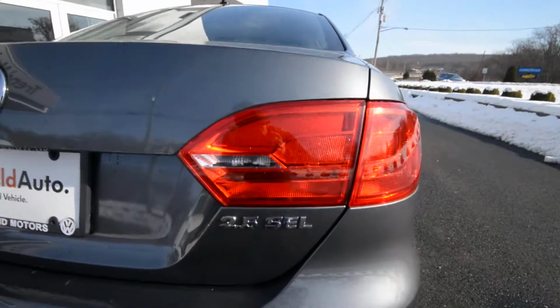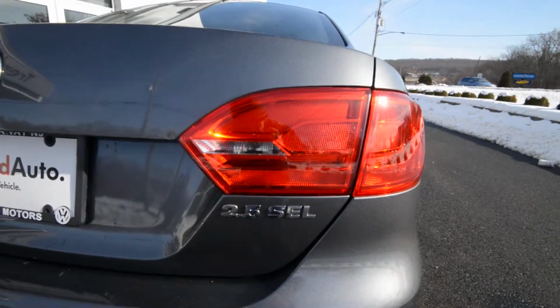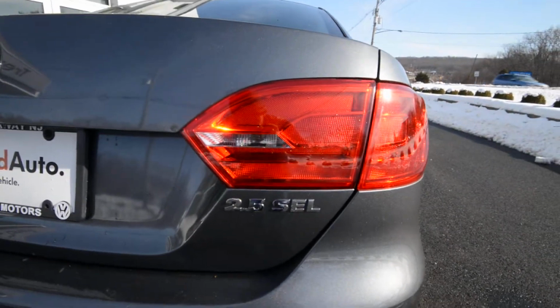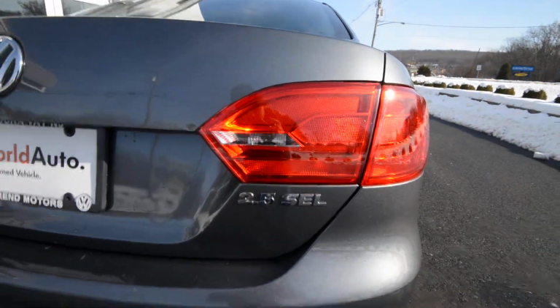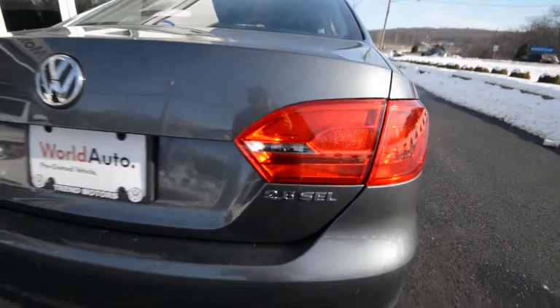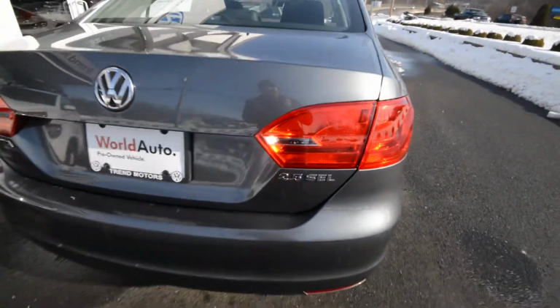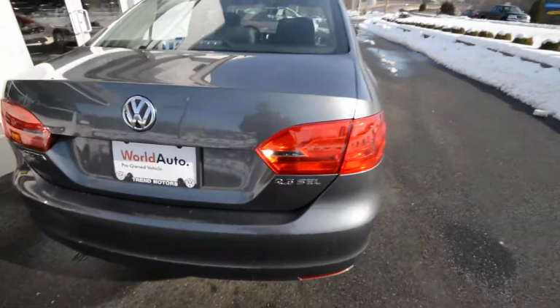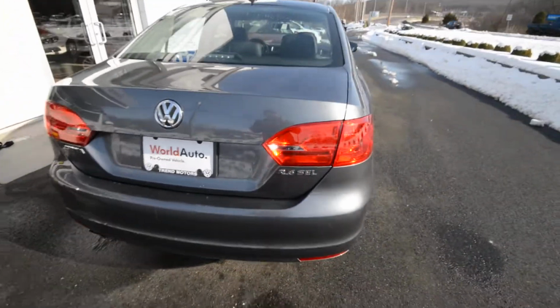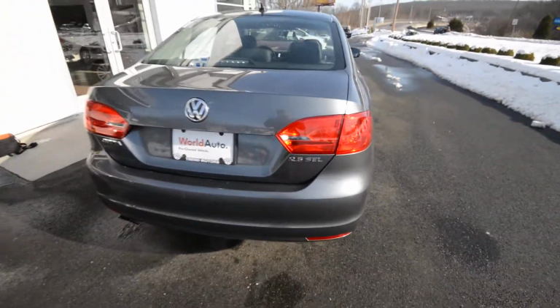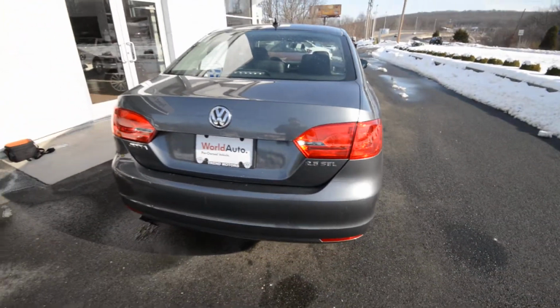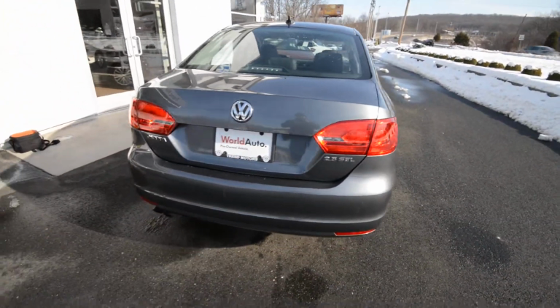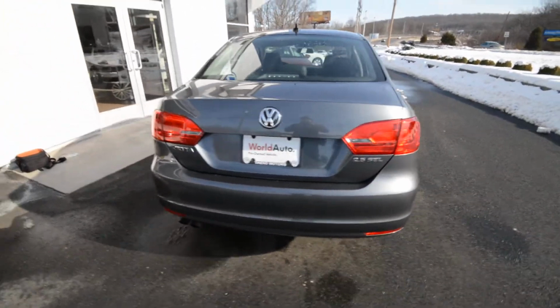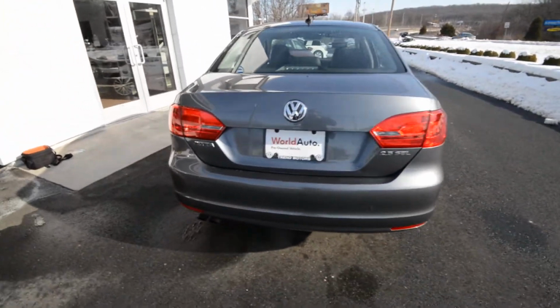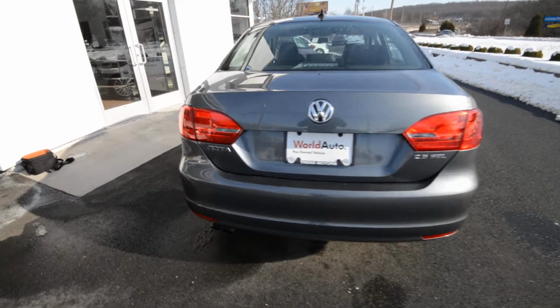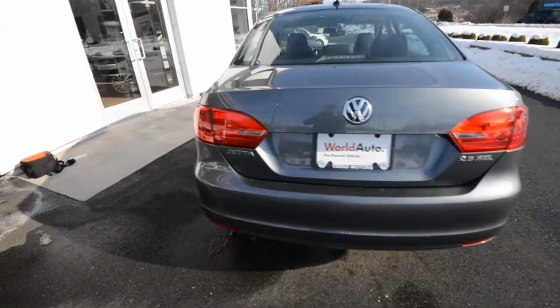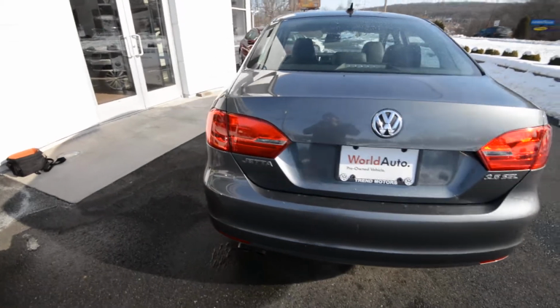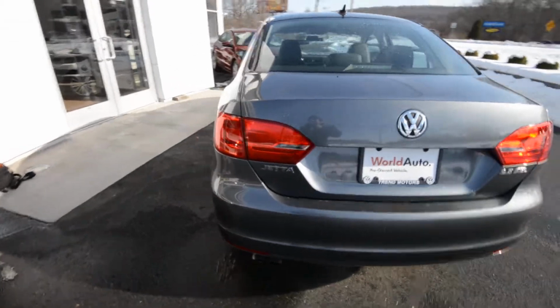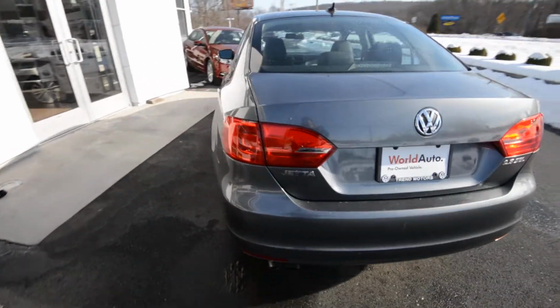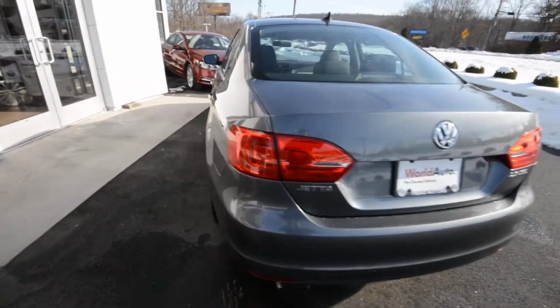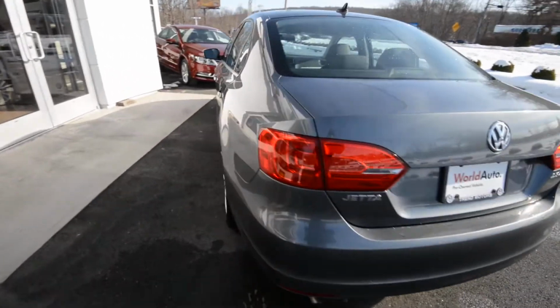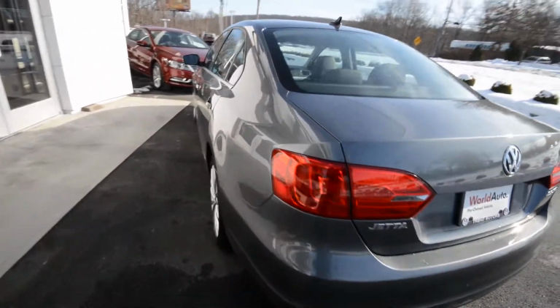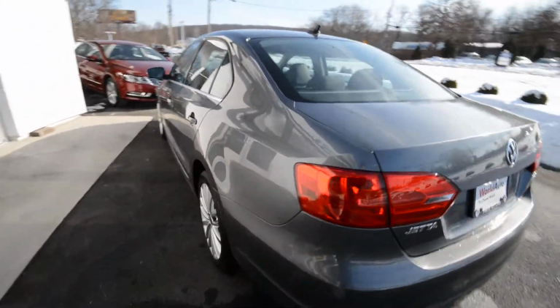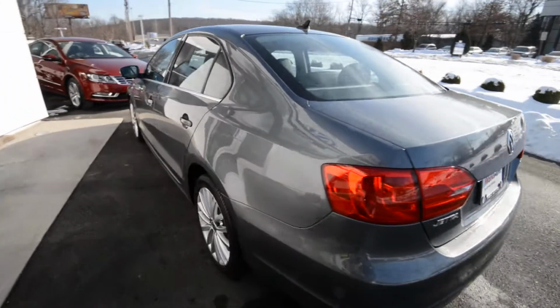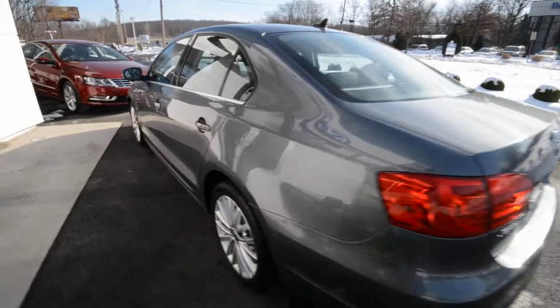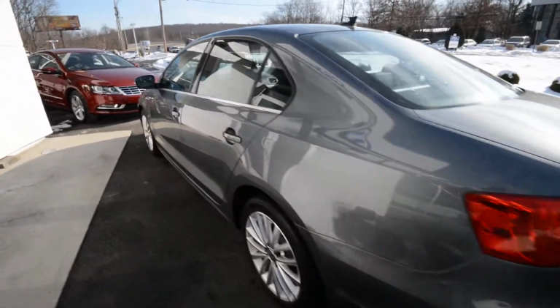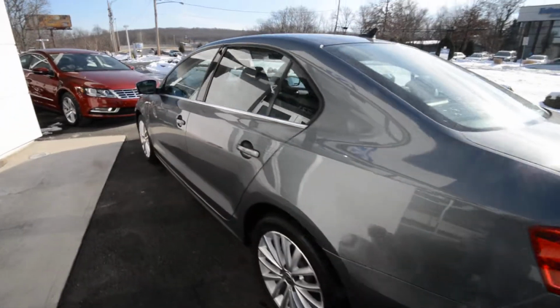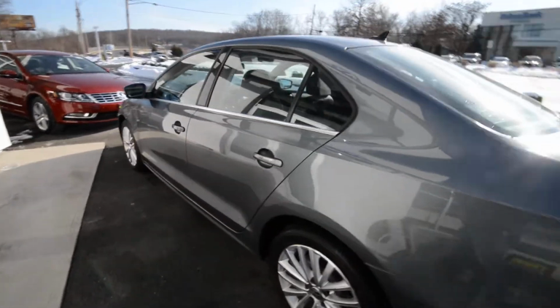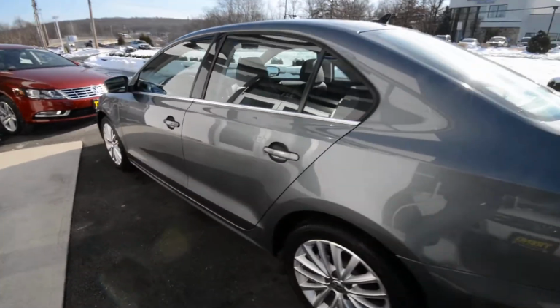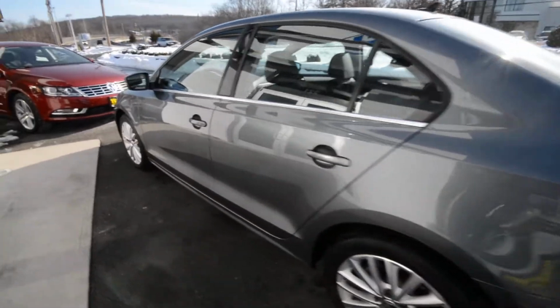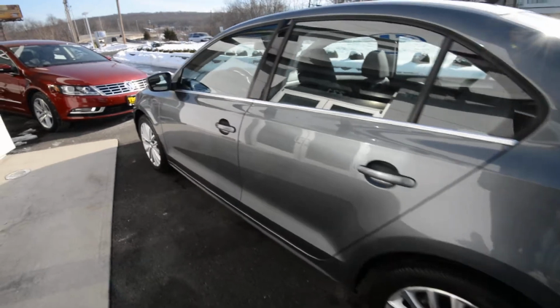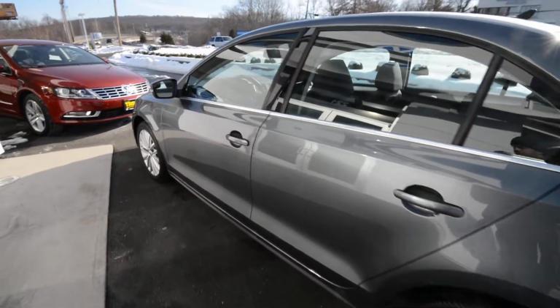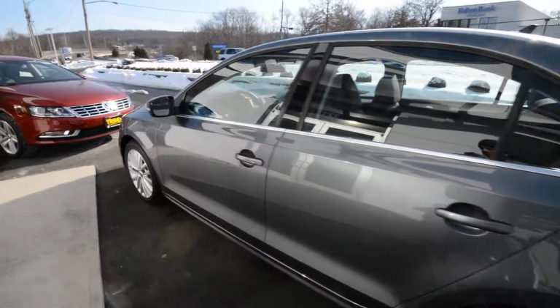This one has only 16,000 miles on it and is a World Auto certified vehicle, so it does come with the added benefits of that program. Check out our website for all the details.